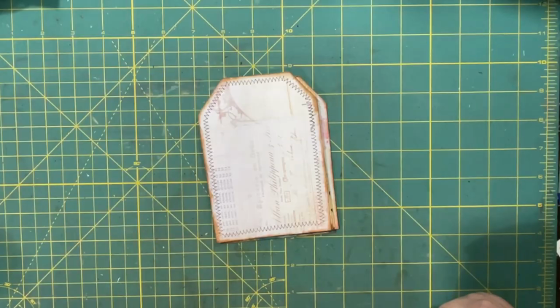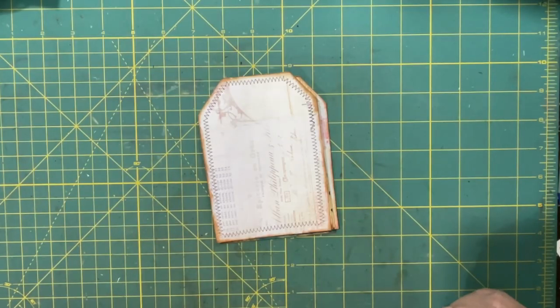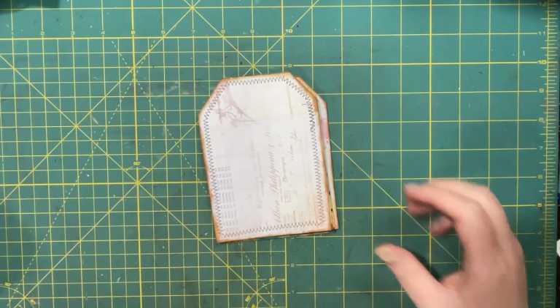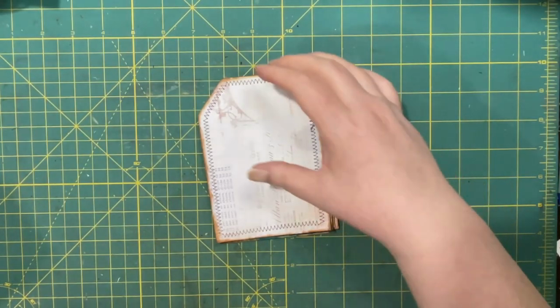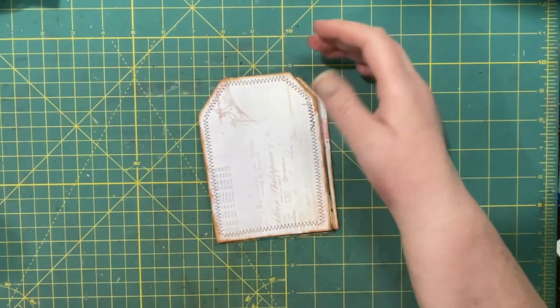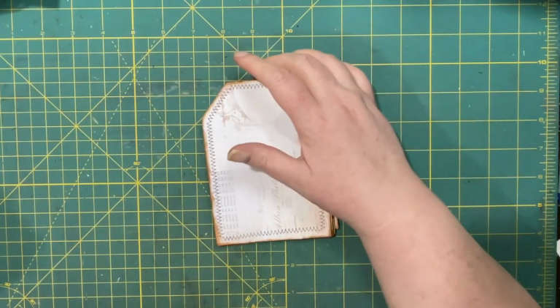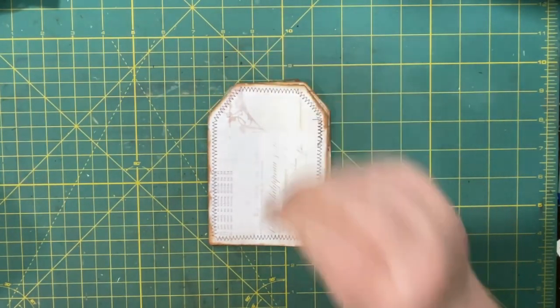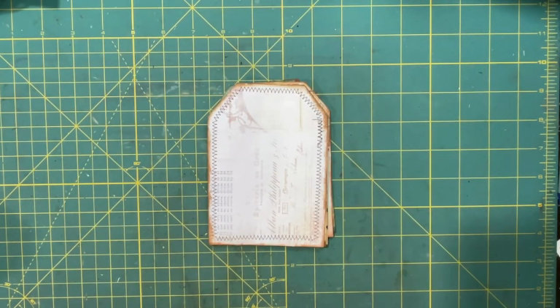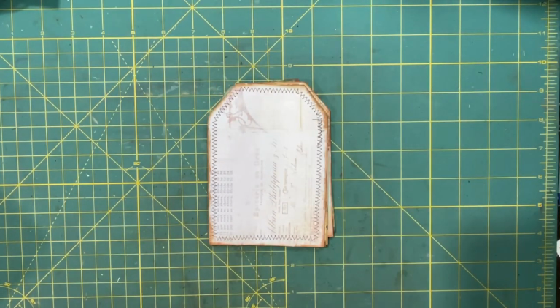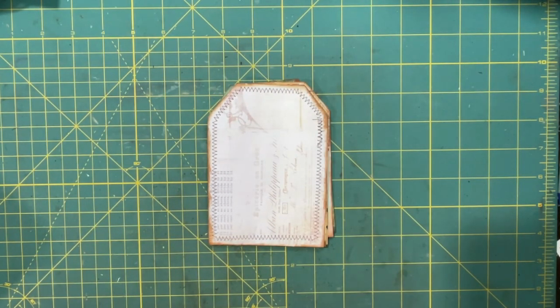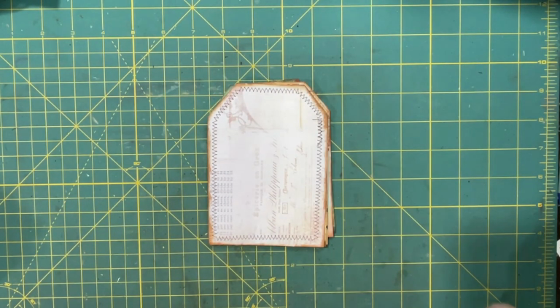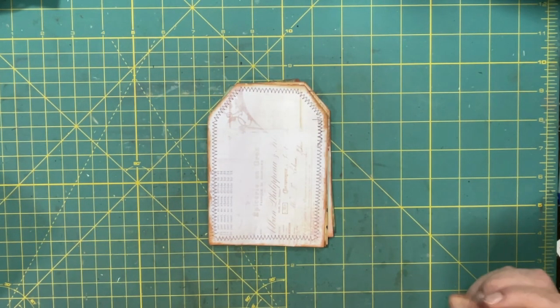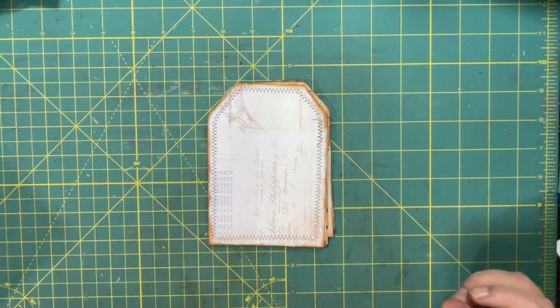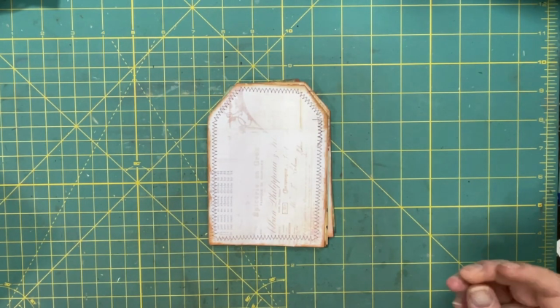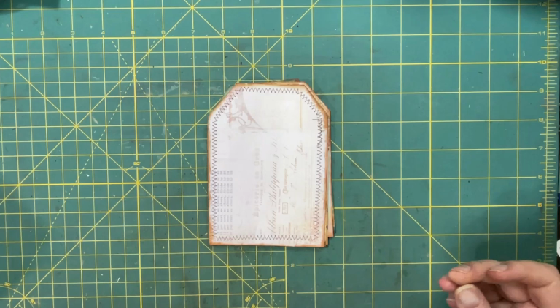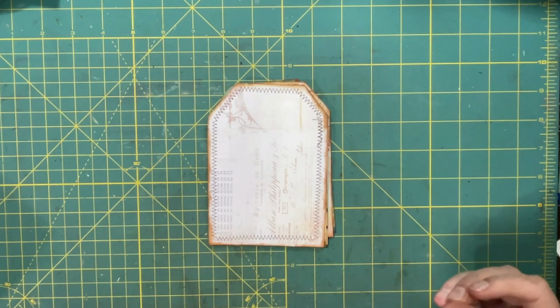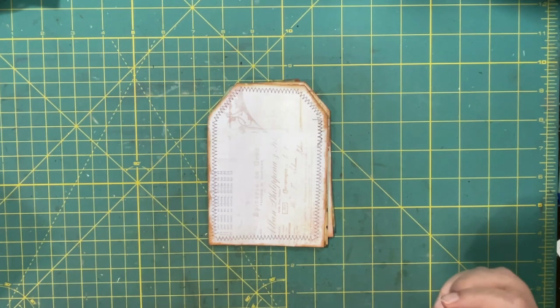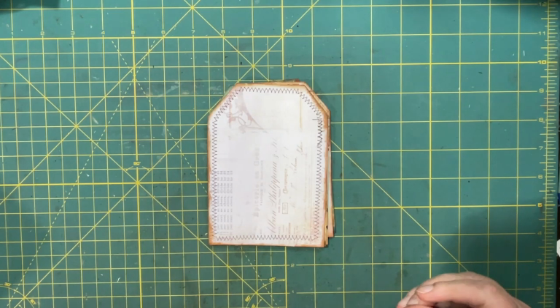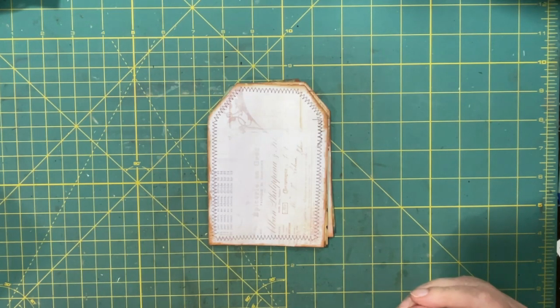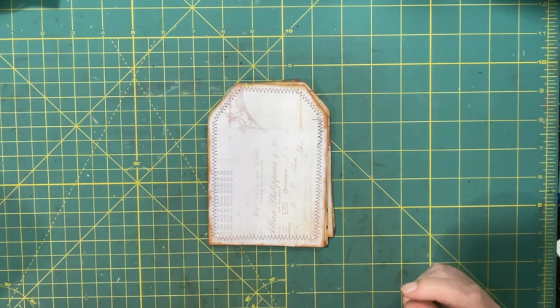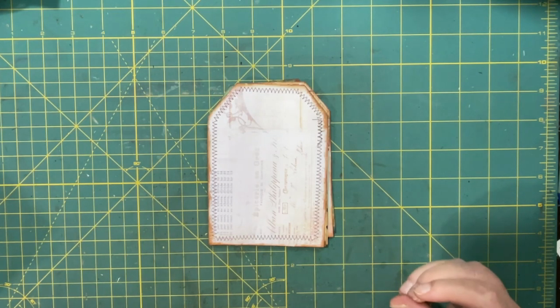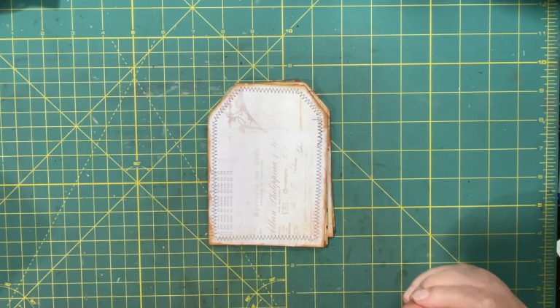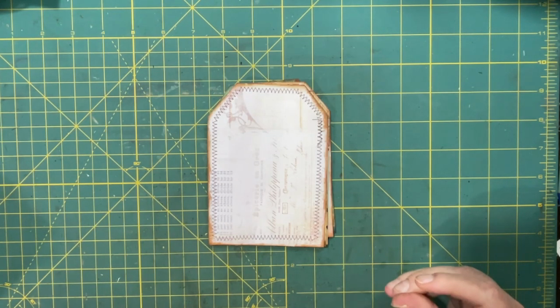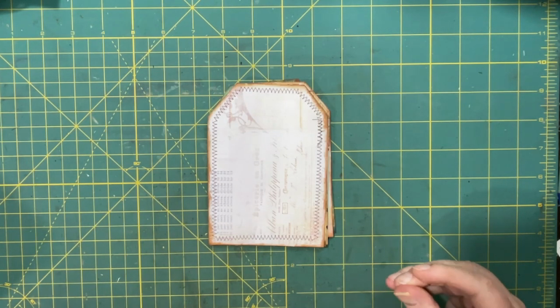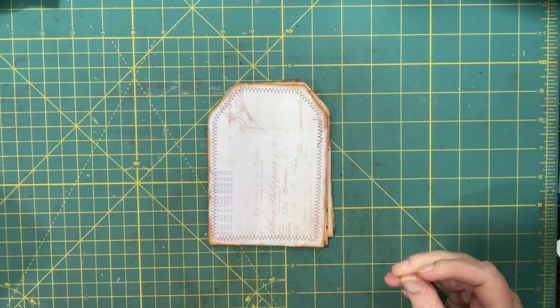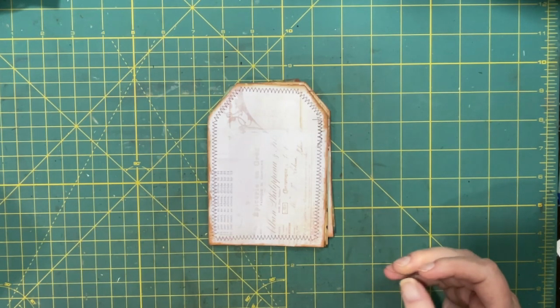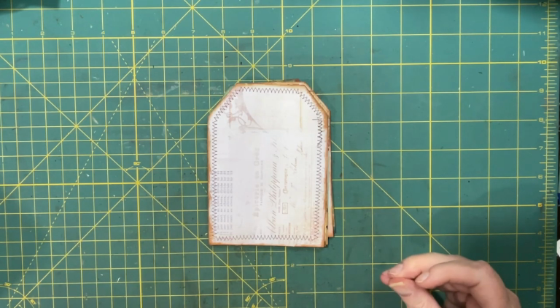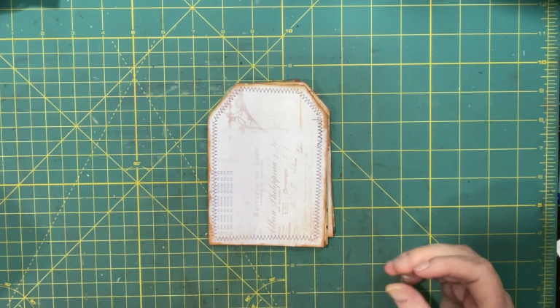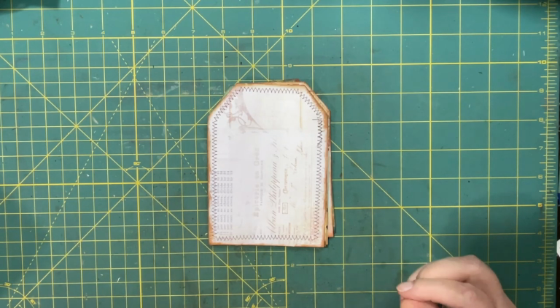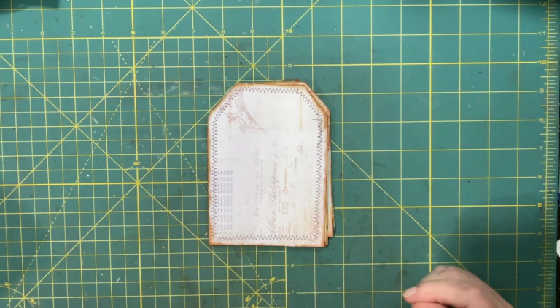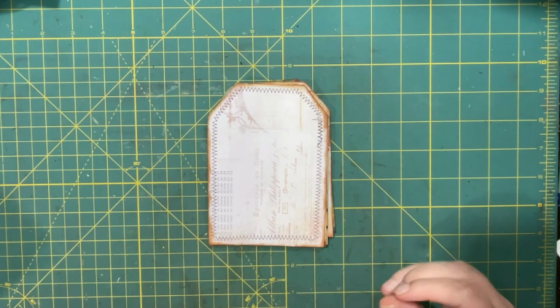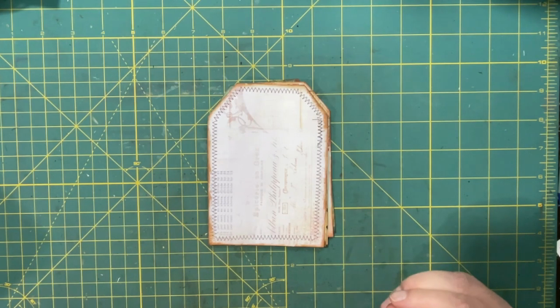Hi everyone, it's Lonnie. Welcome to episode 8 of Hashtag Tag-tastic, a challenge series put on by Tina at Shabby Dabby Duda.